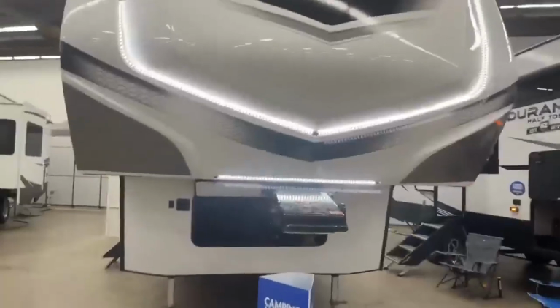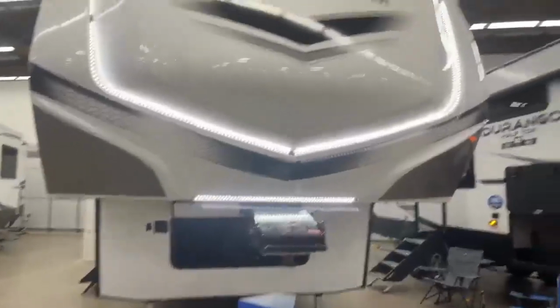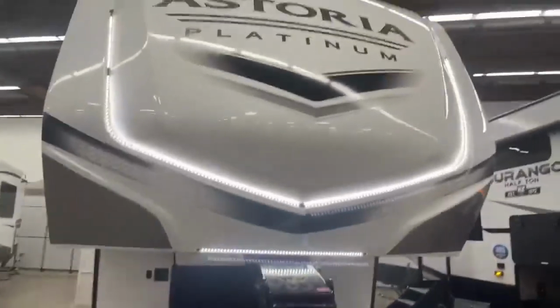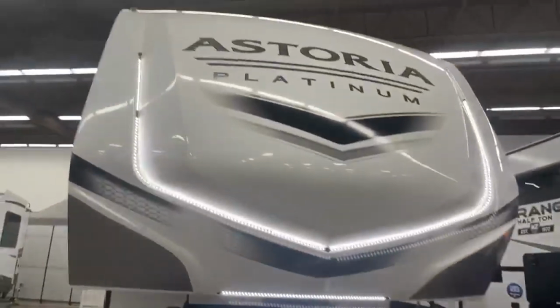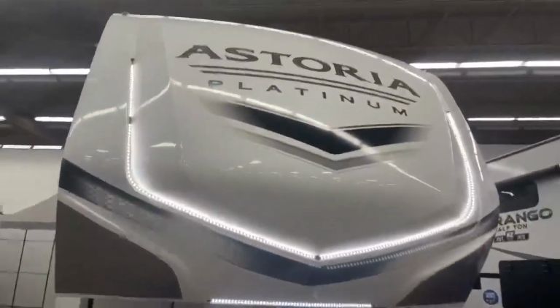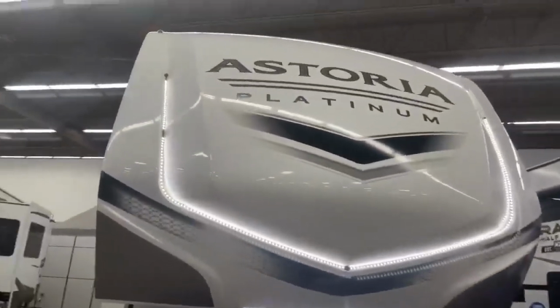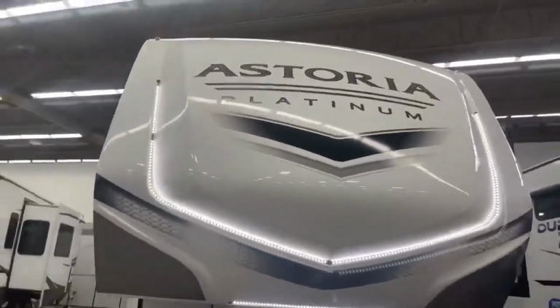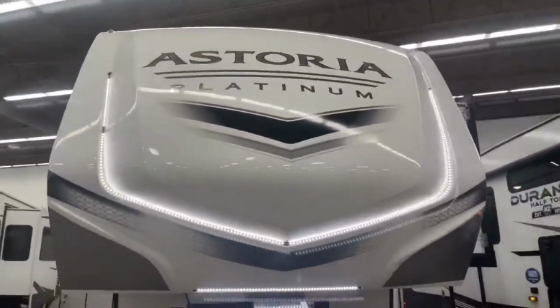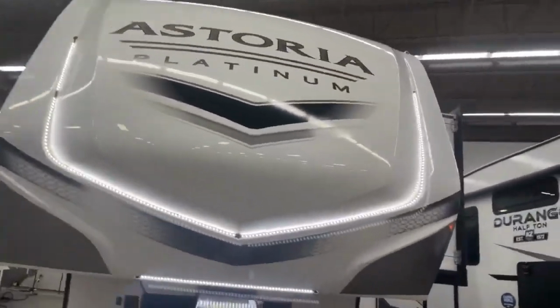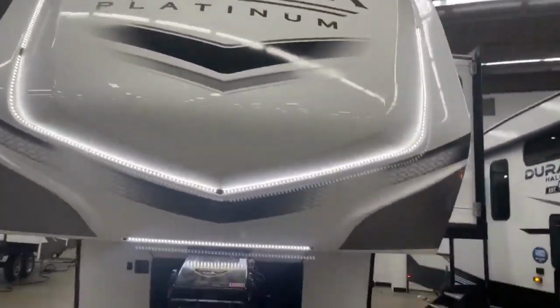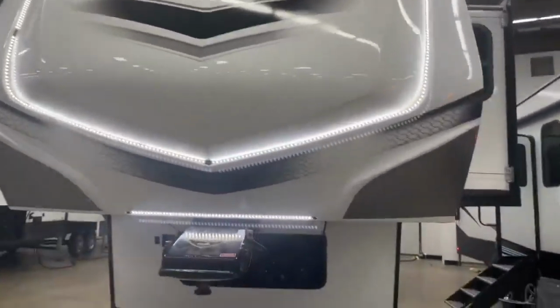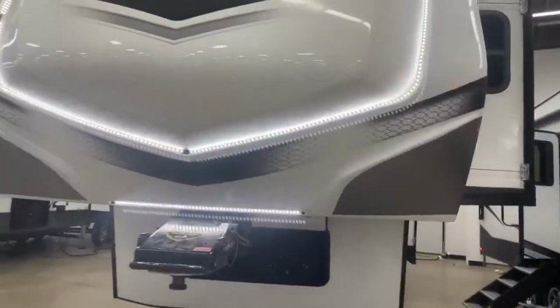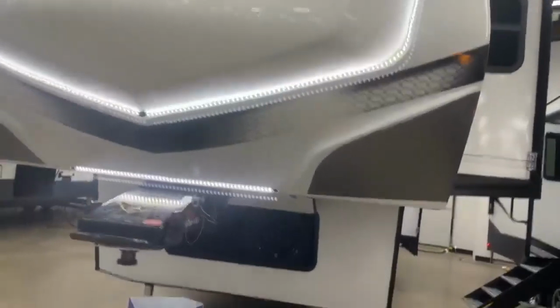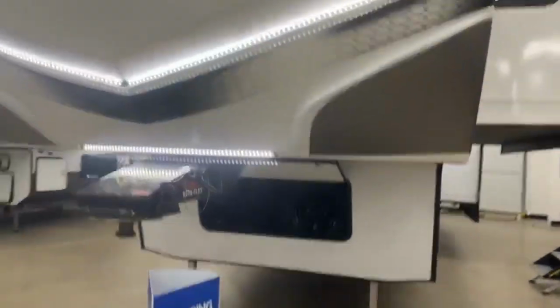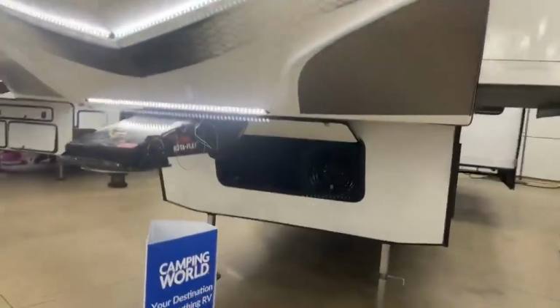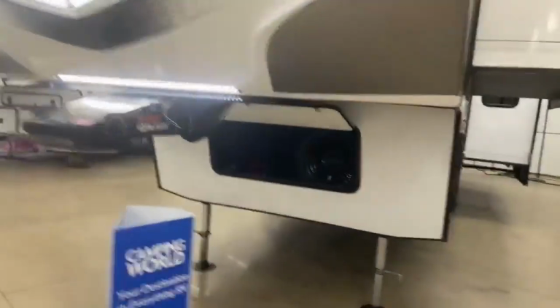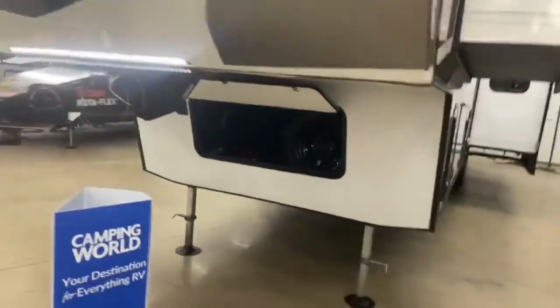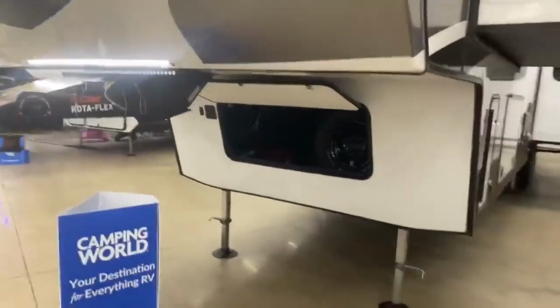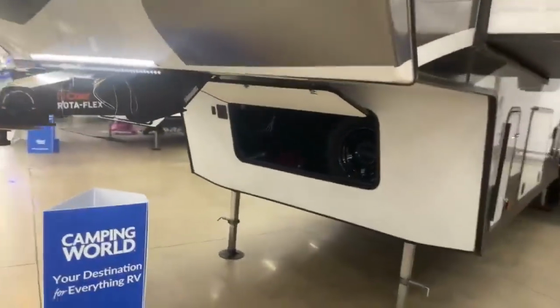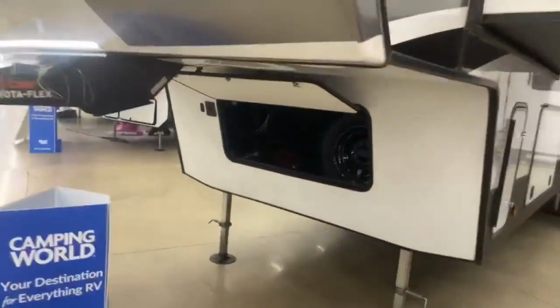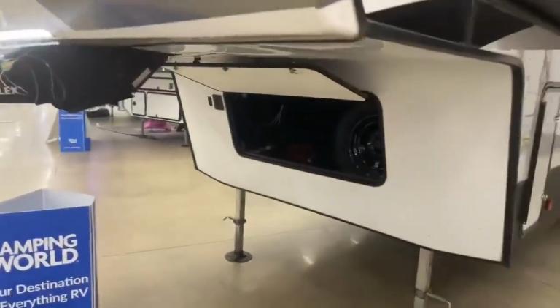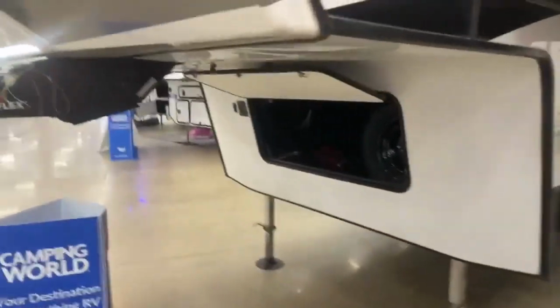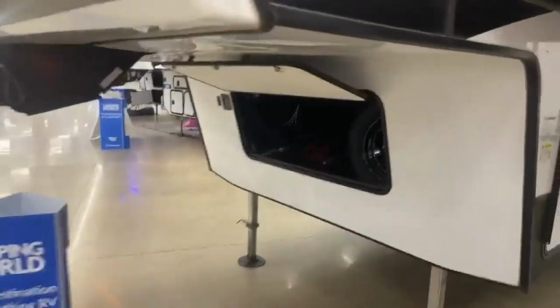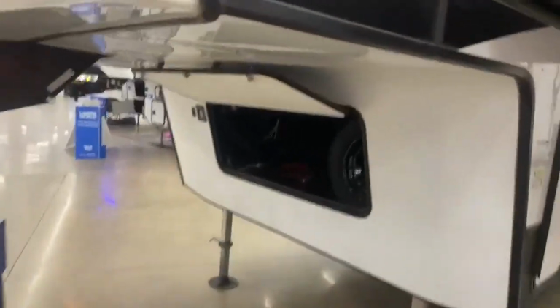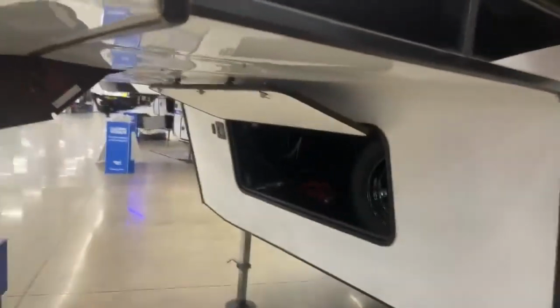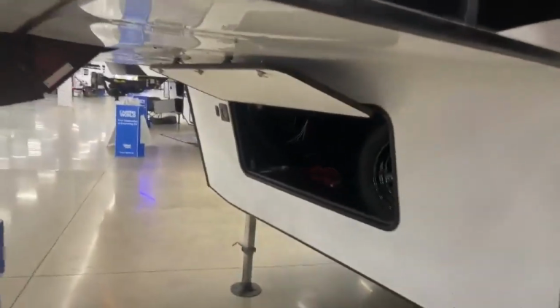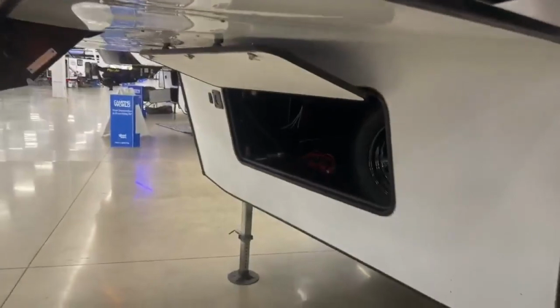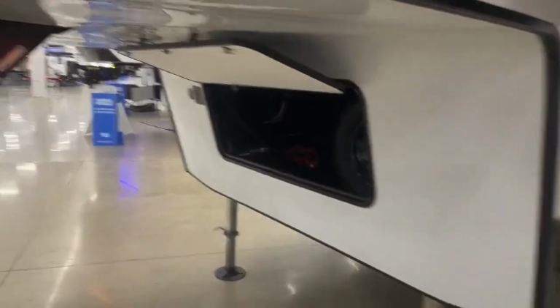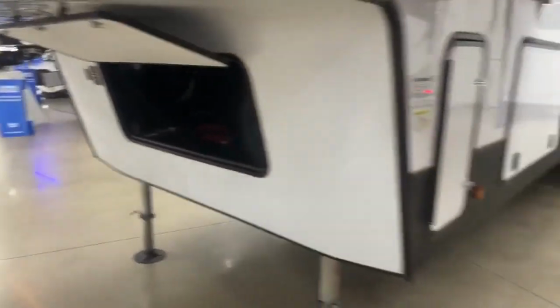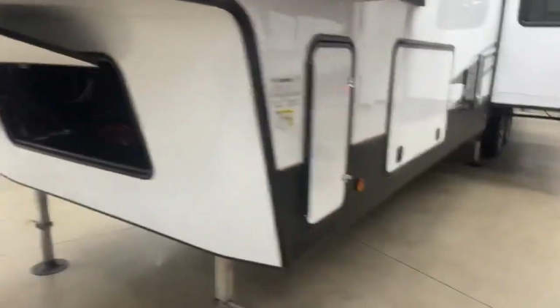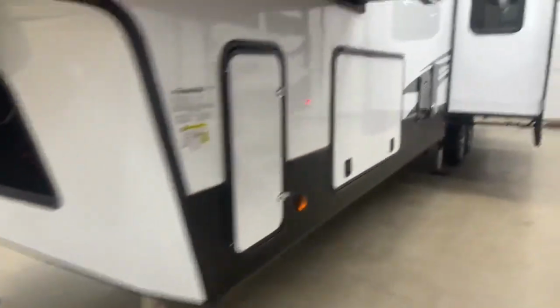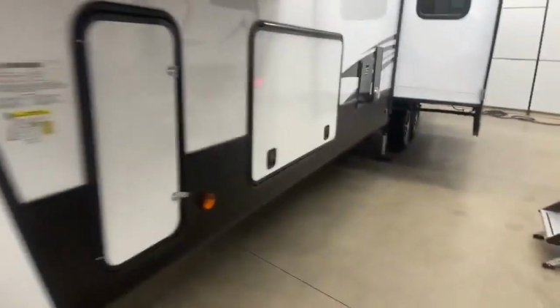On the front, you have the really cool front cap with the LED lights. Helps with lighting up the outside, loading up your camper and hooking it up. Storage in there for your batteries and your spare tire — easy to get to.